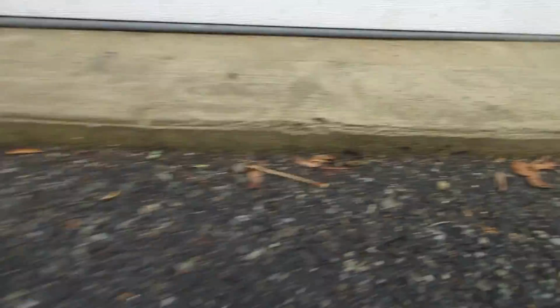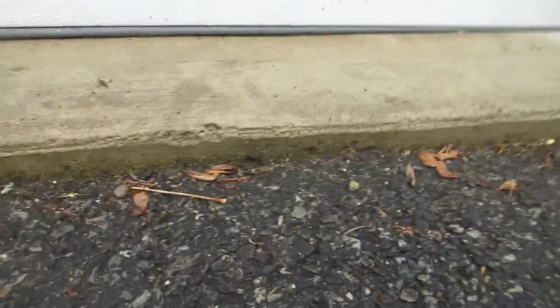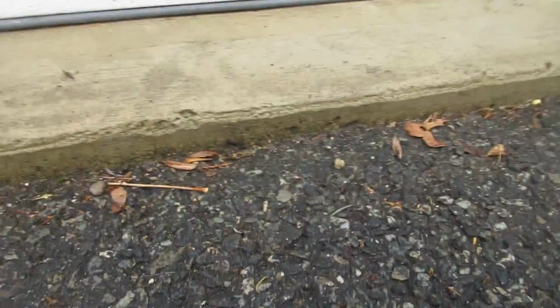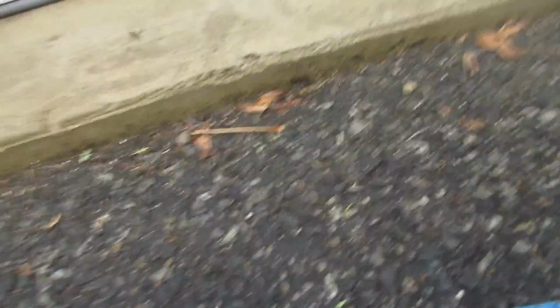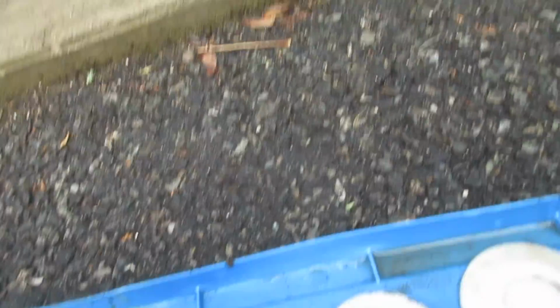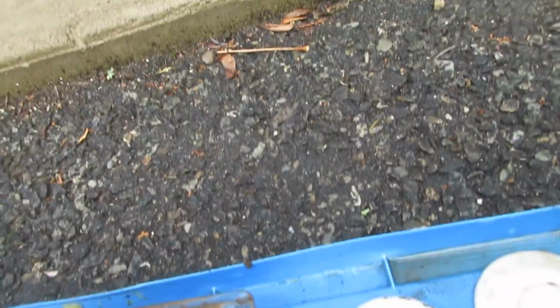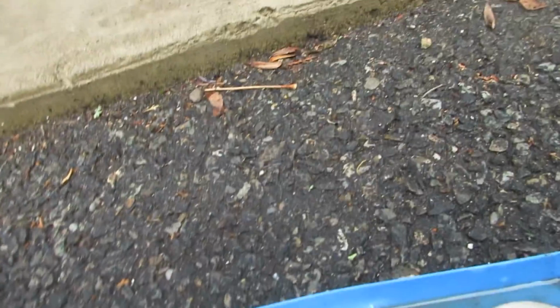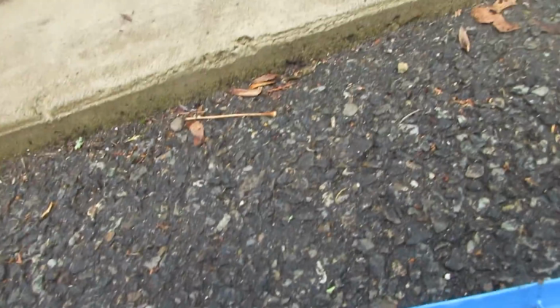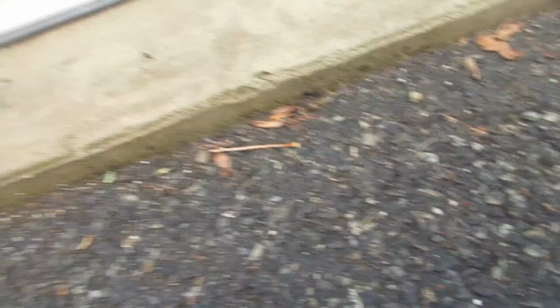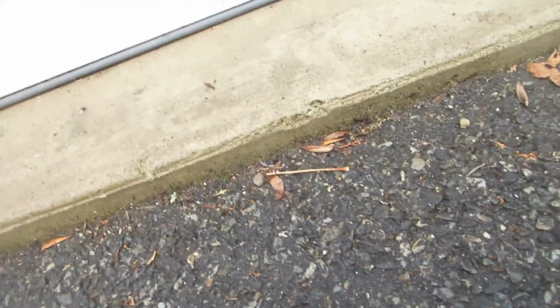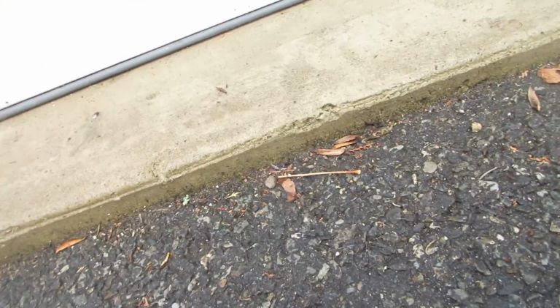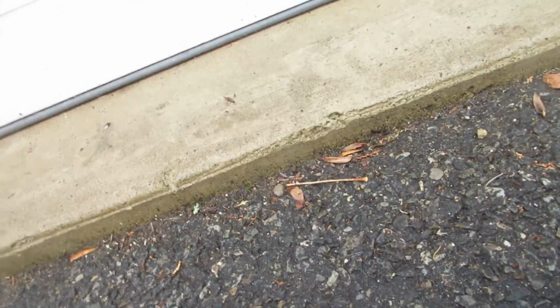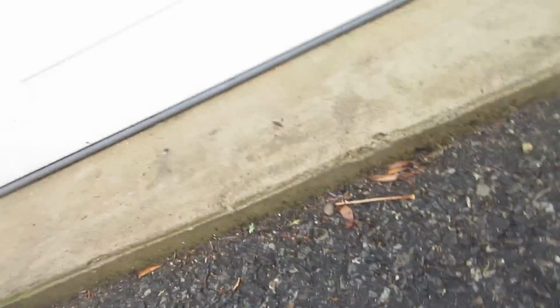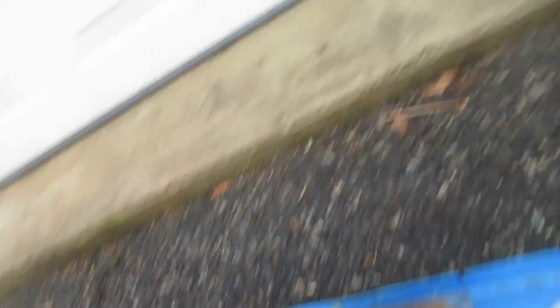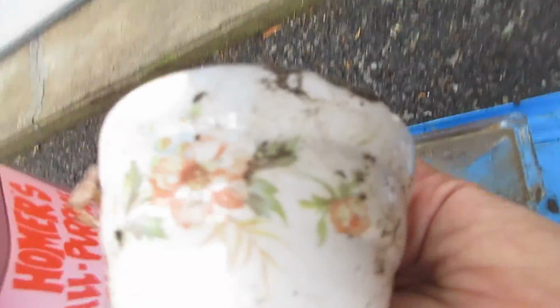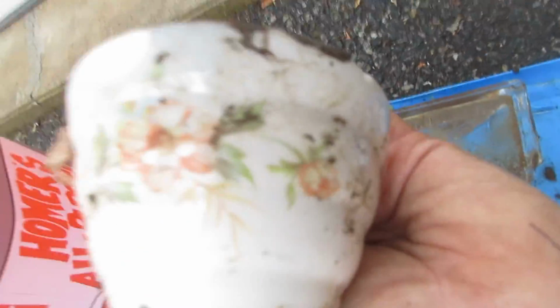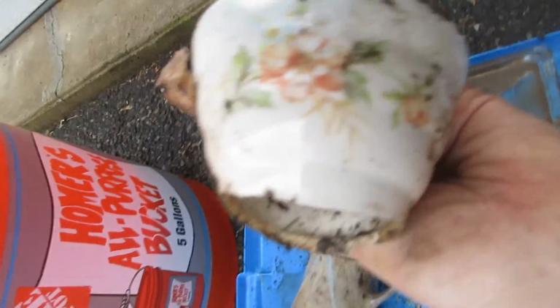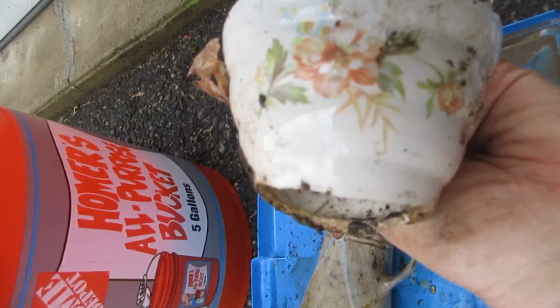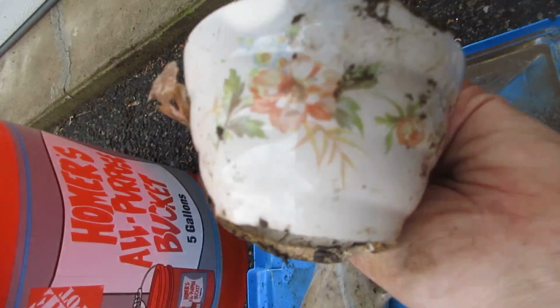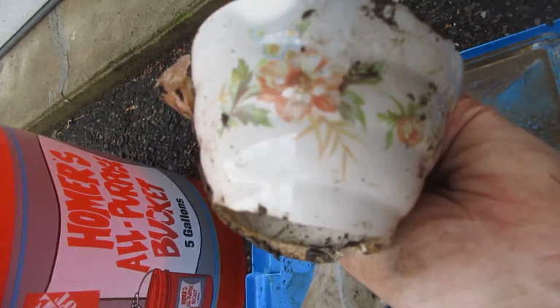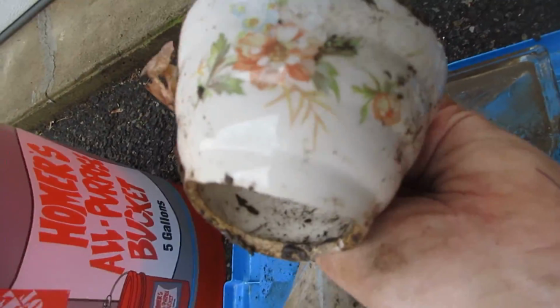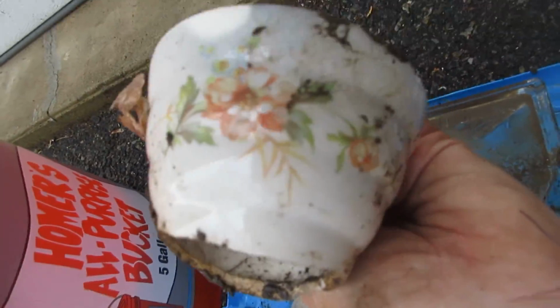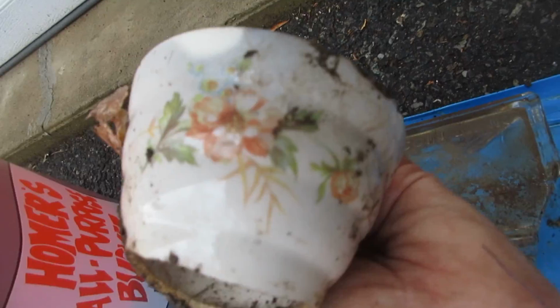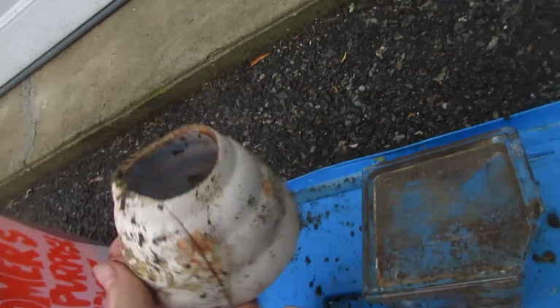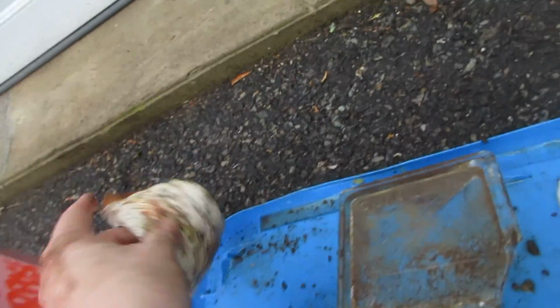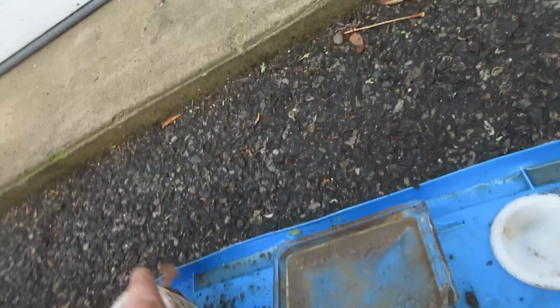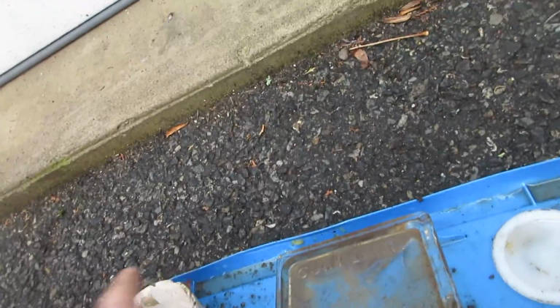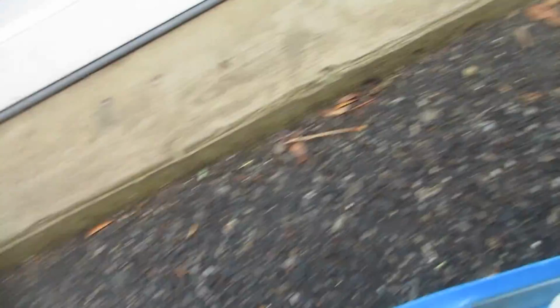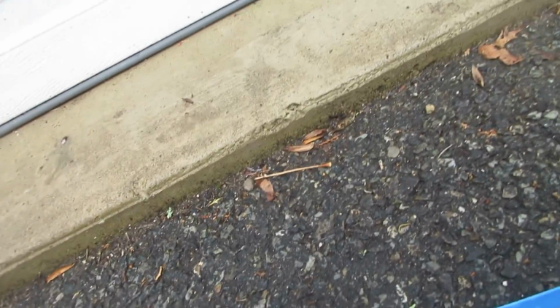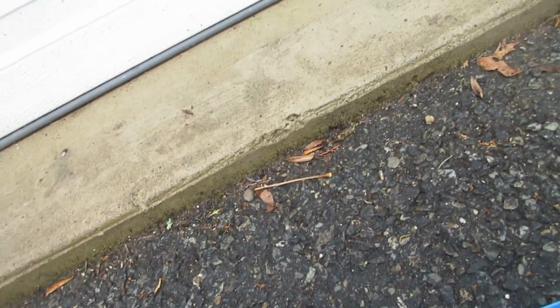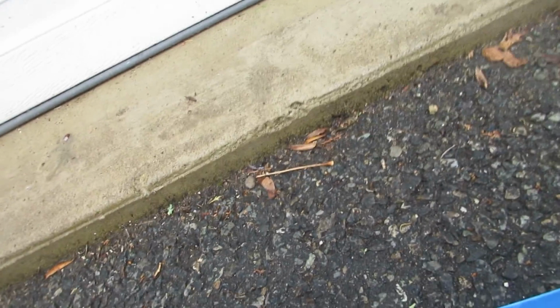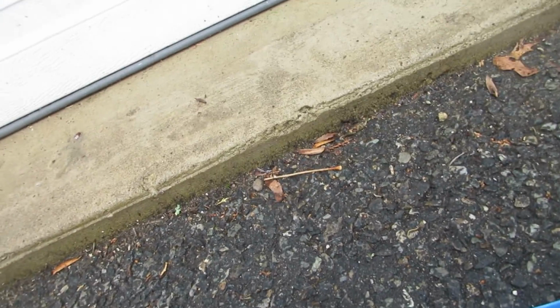I picked up one of these coin banks. I brought this because it's poppies and I'm going to try to break it and put it in the glass tumbler.